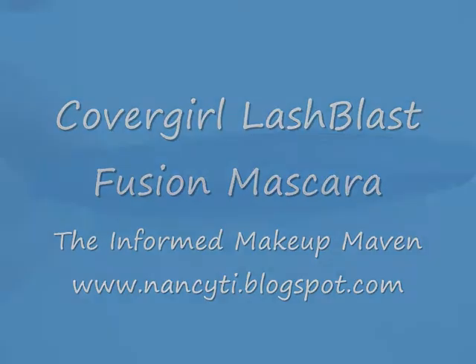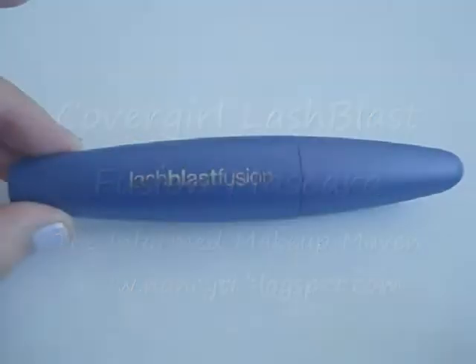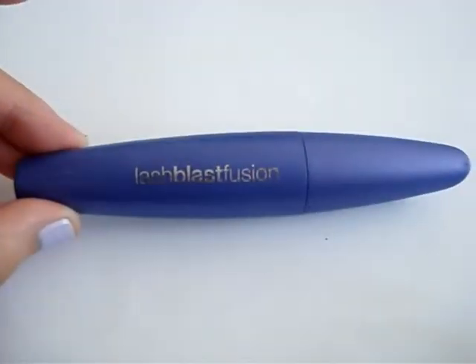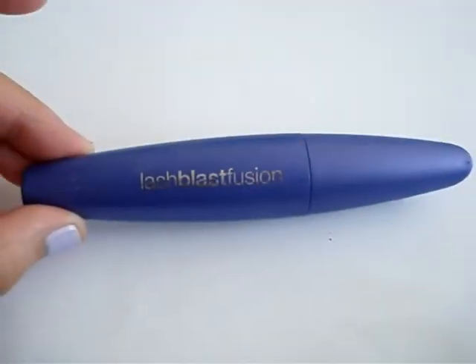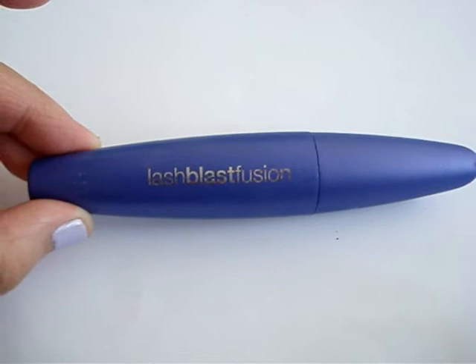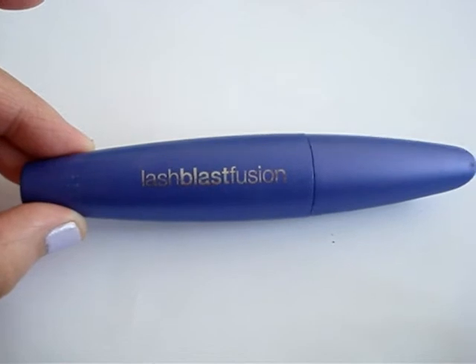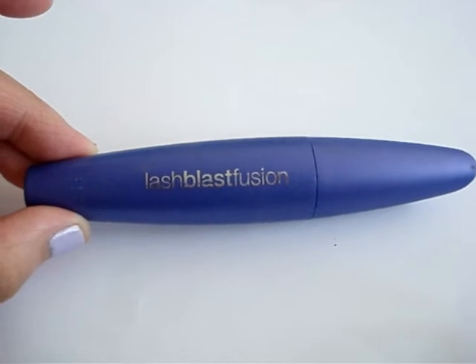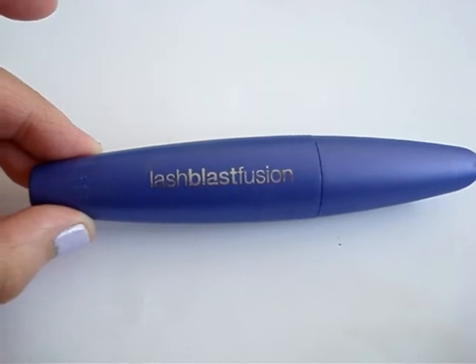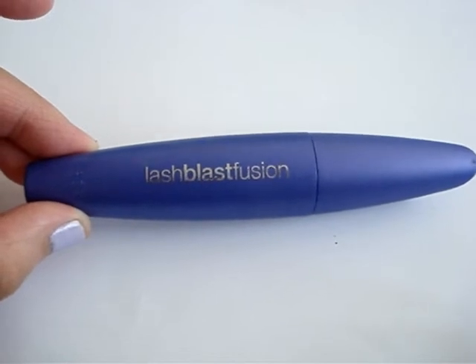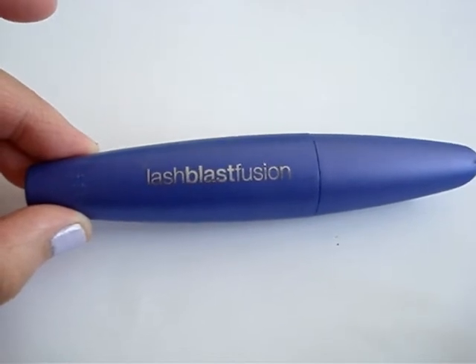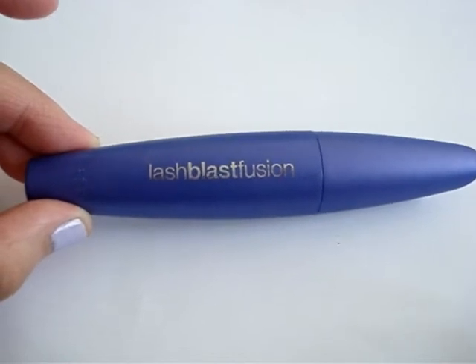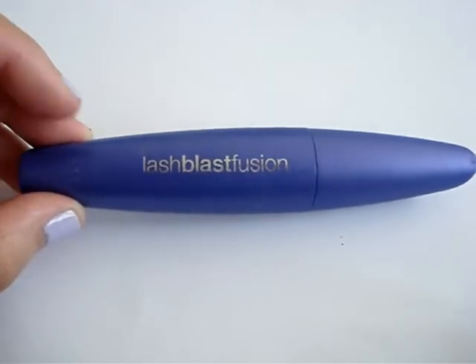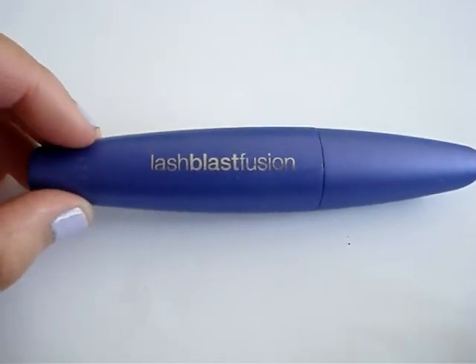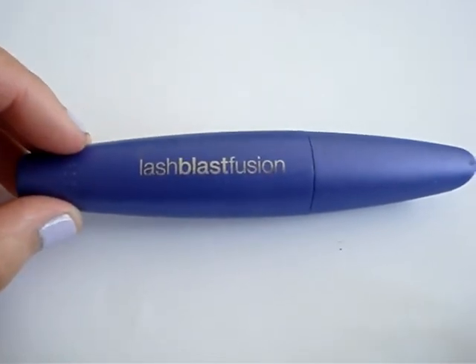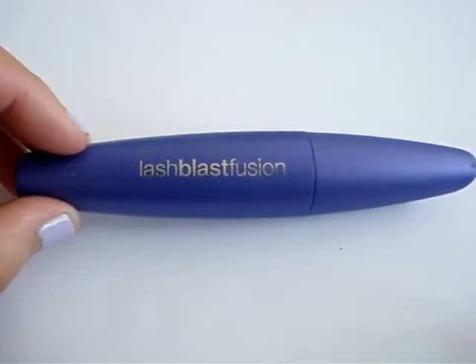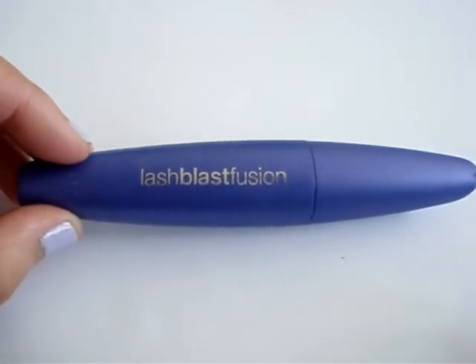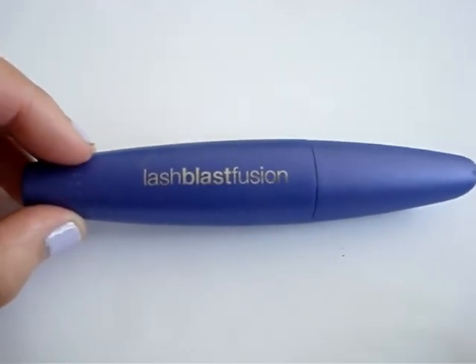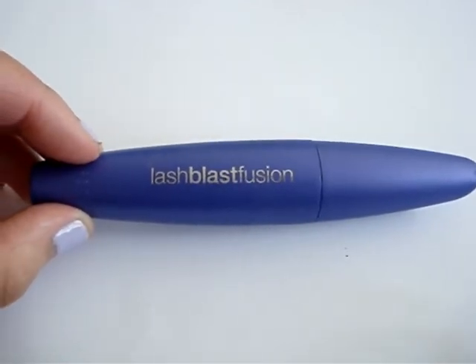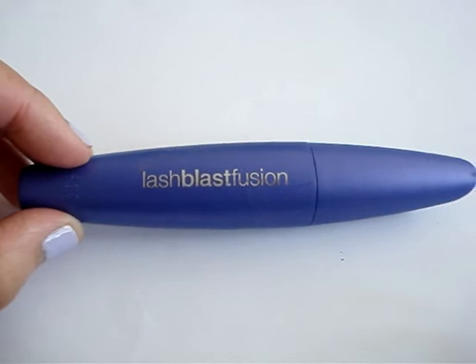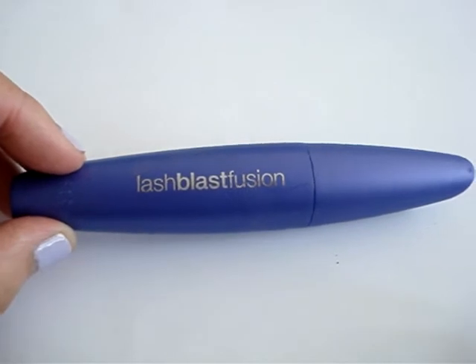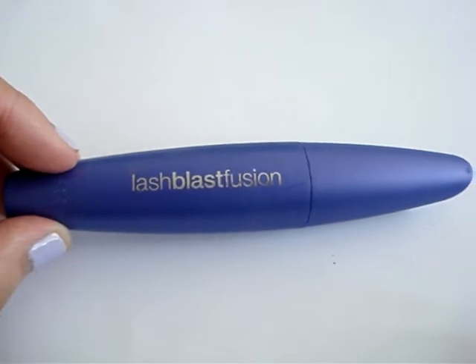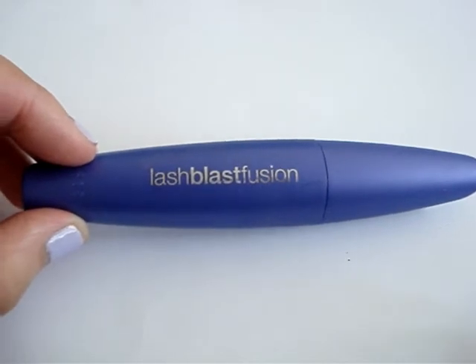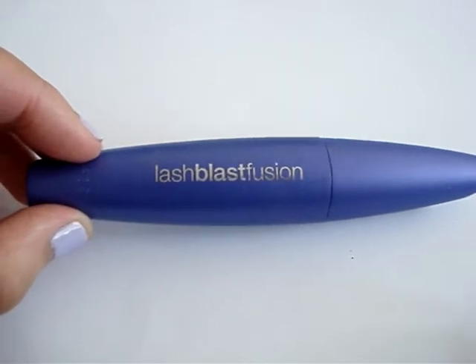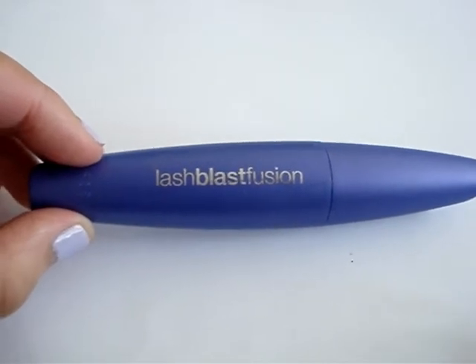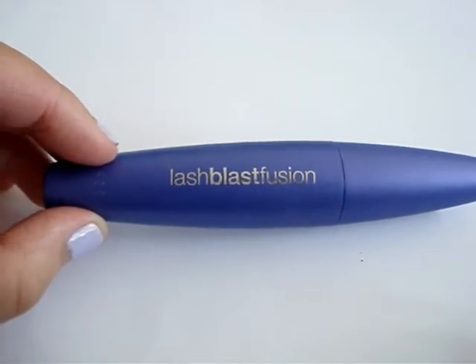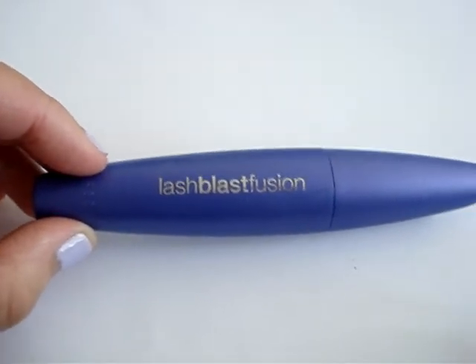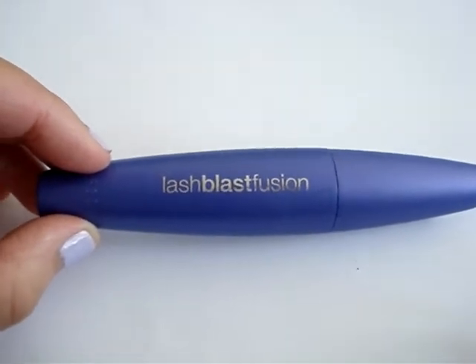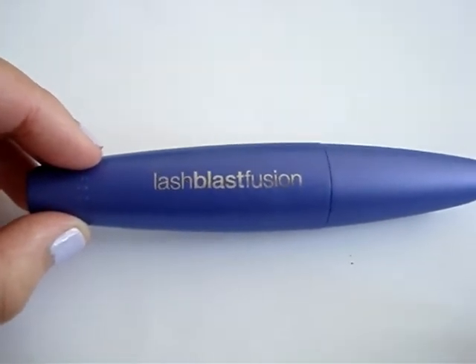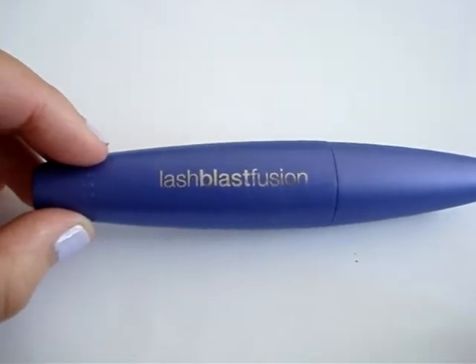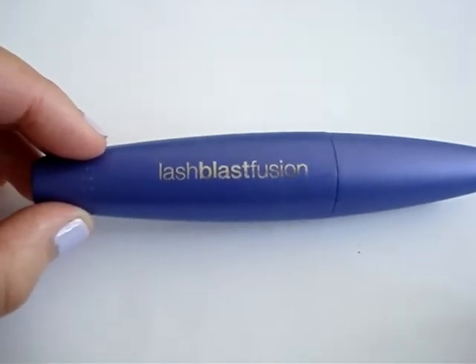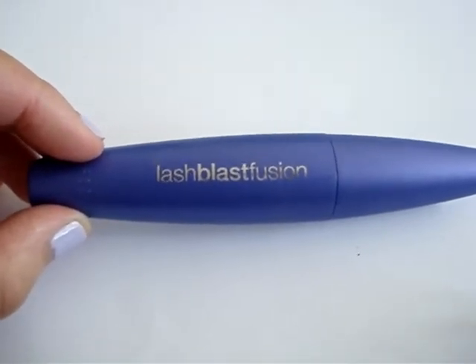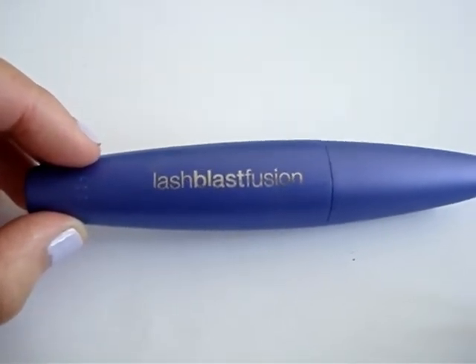Hi everyone. Welcome to another episode of the Informed Makeup Mavens V Review Series. Today I'm going to be talking about CoverGirl's Lash Blast Fusion Mascara.